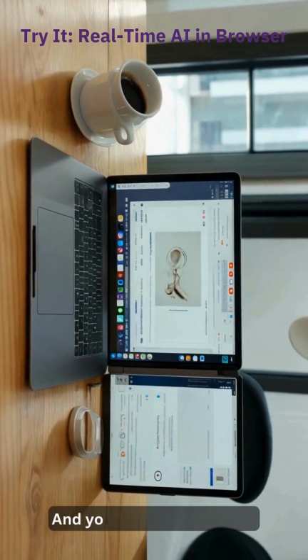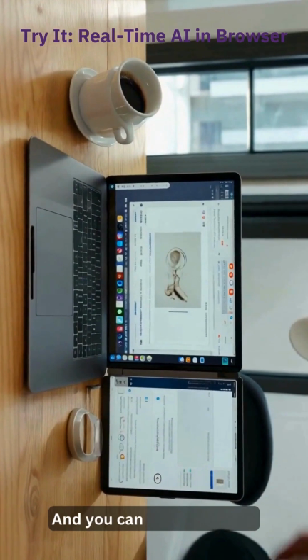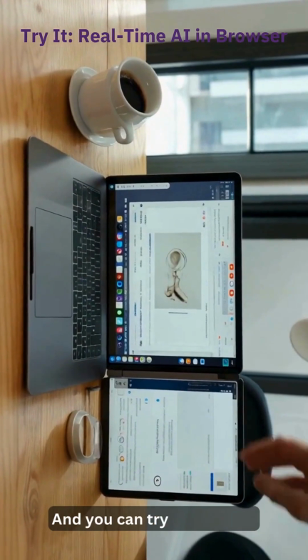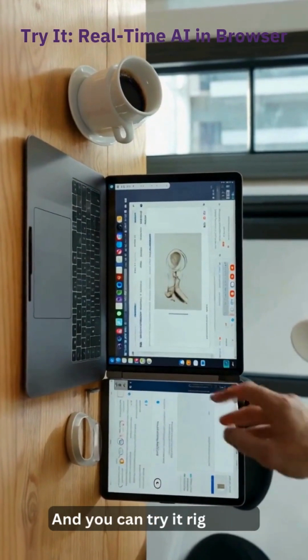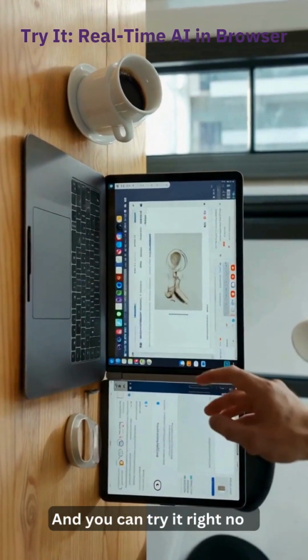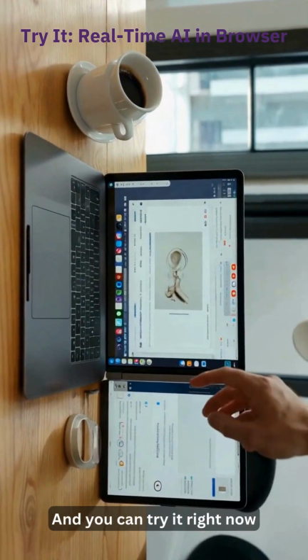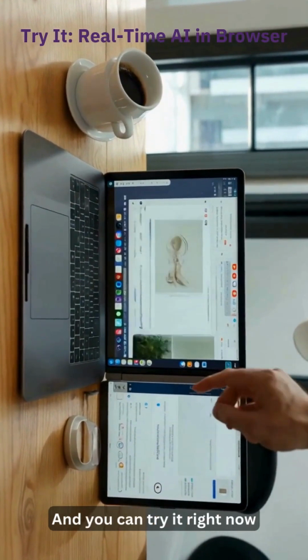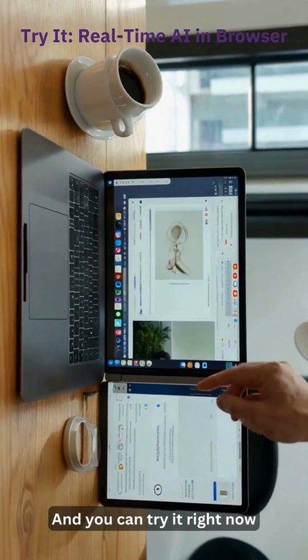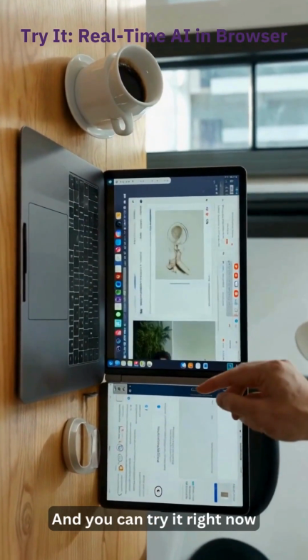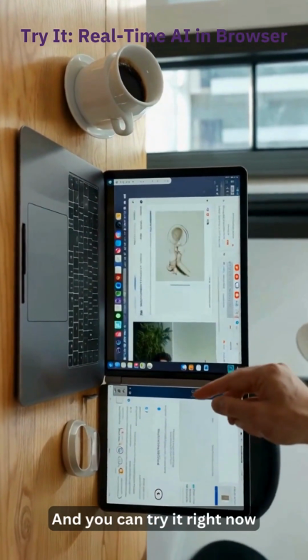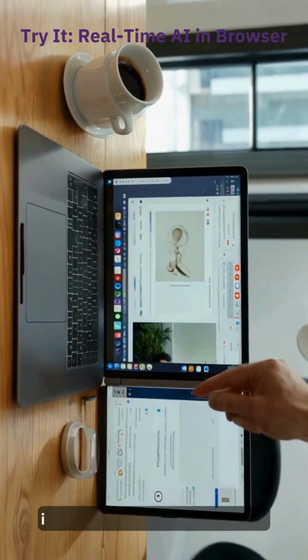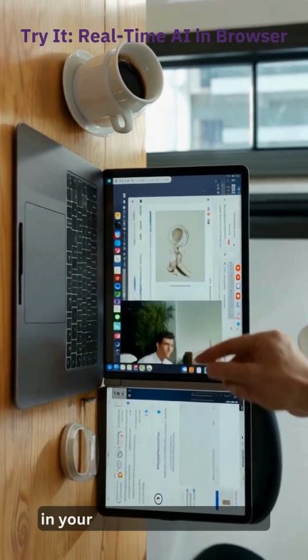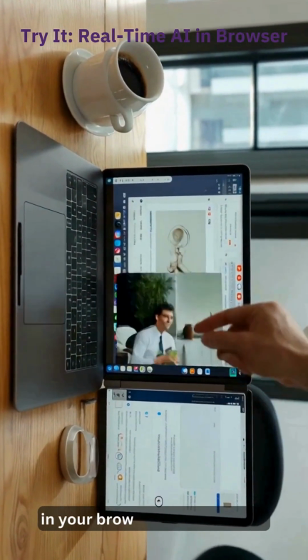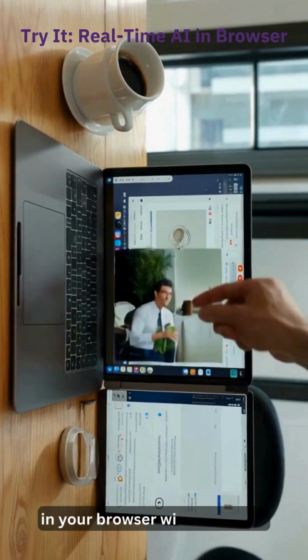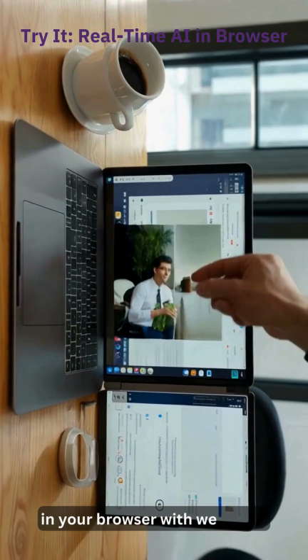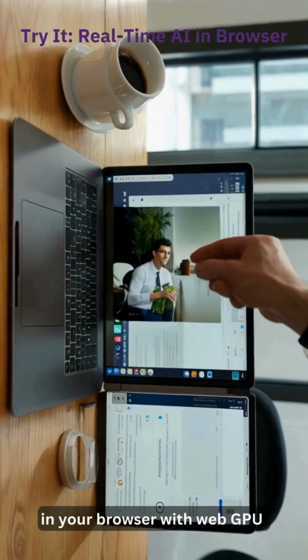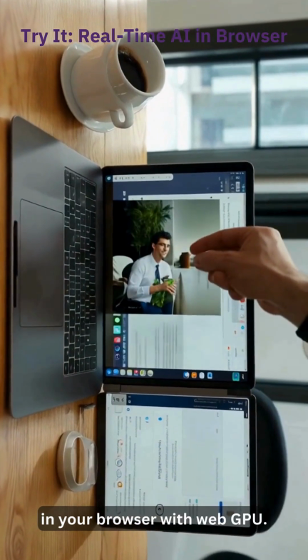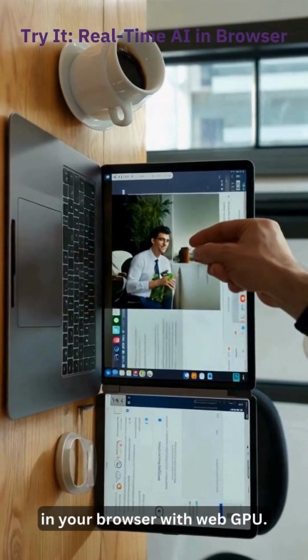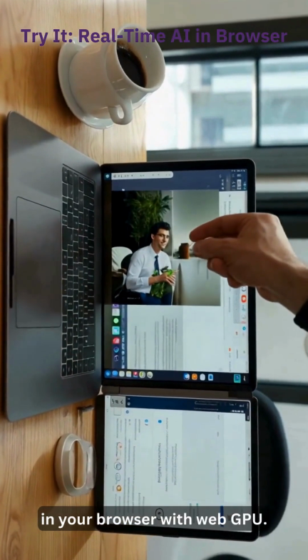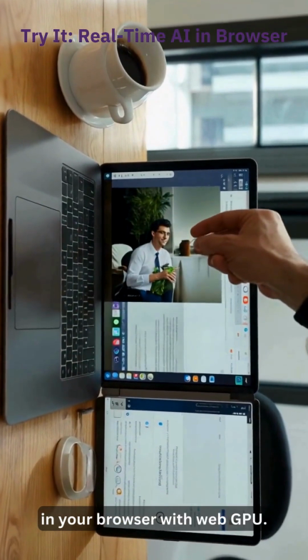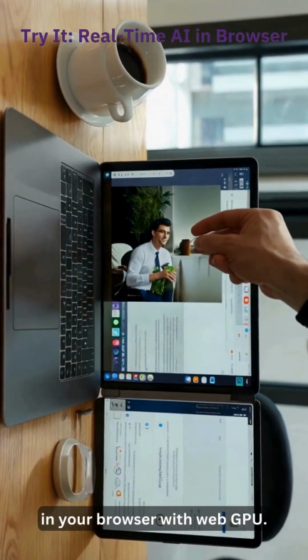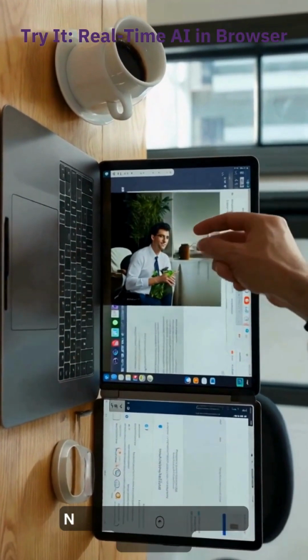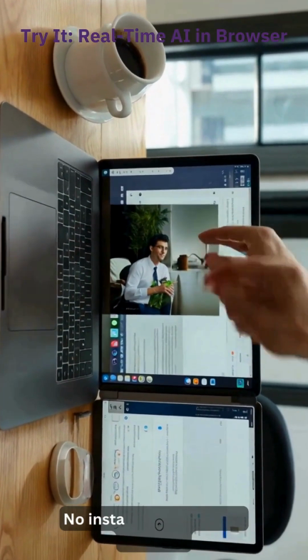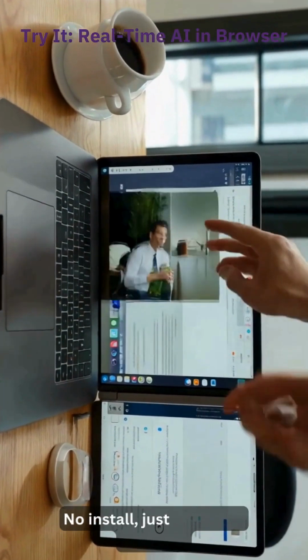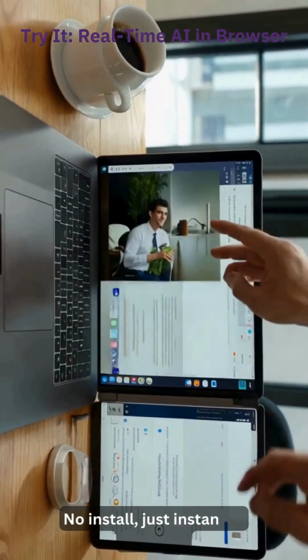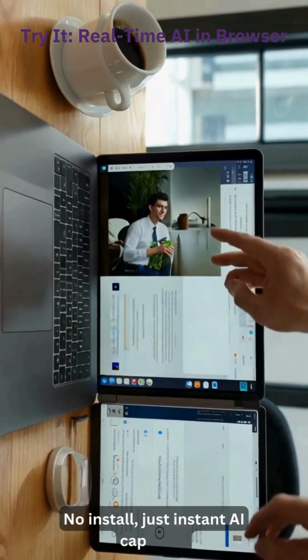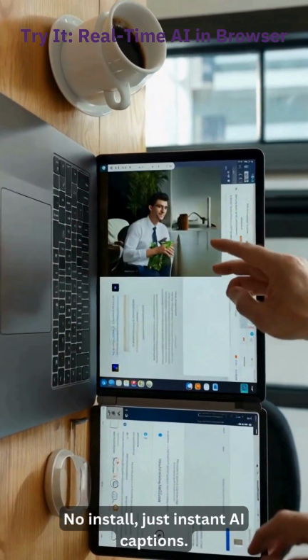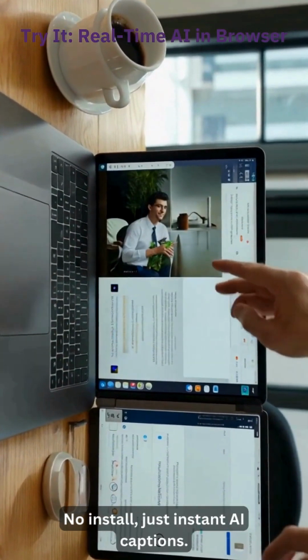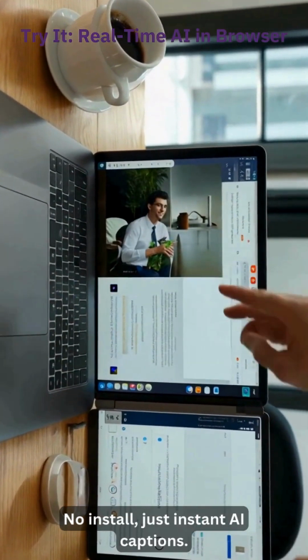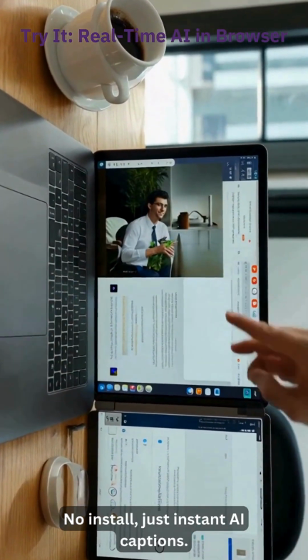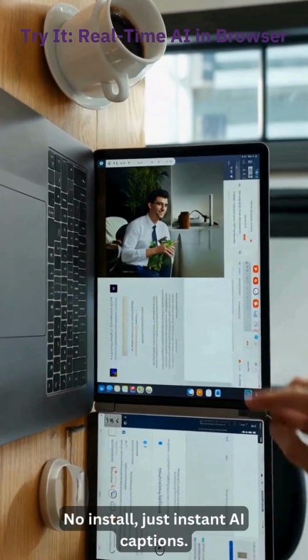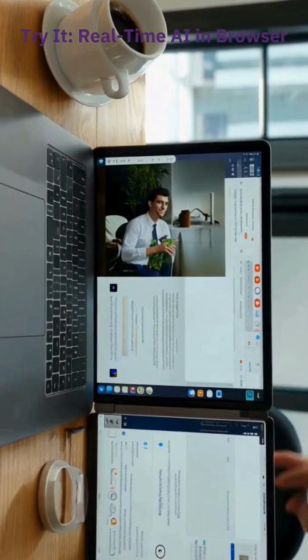And you can try it right now in your browser with WebGPU — no install, just instant AI captions.